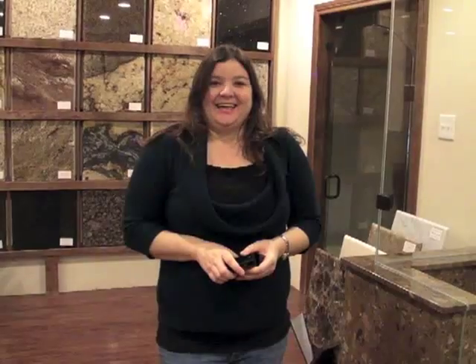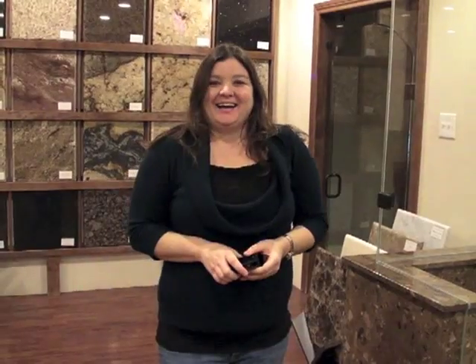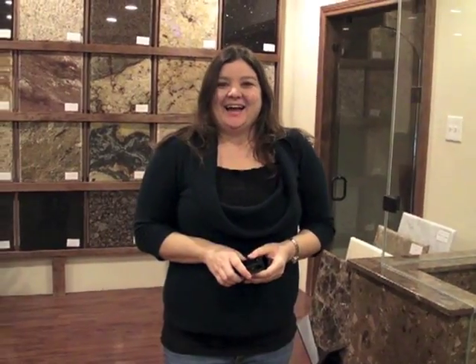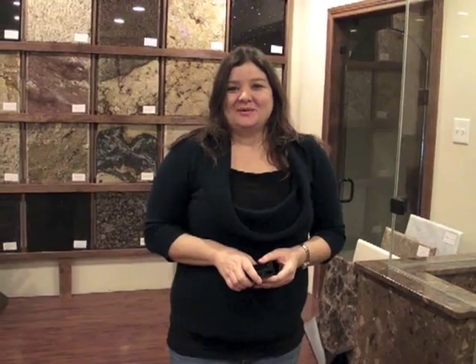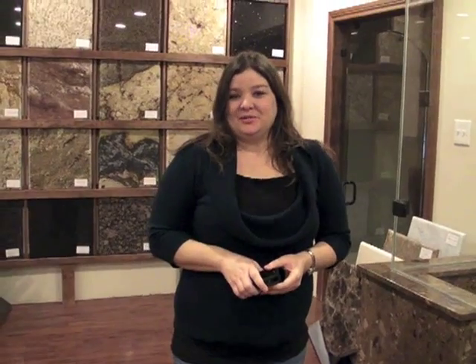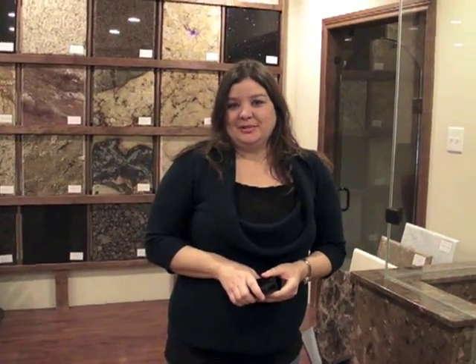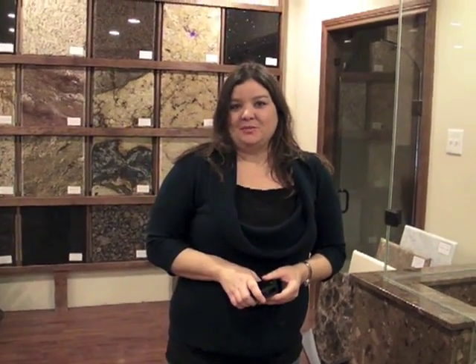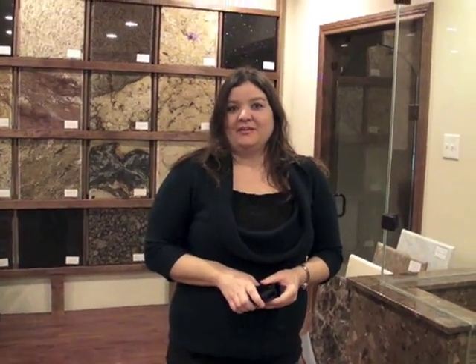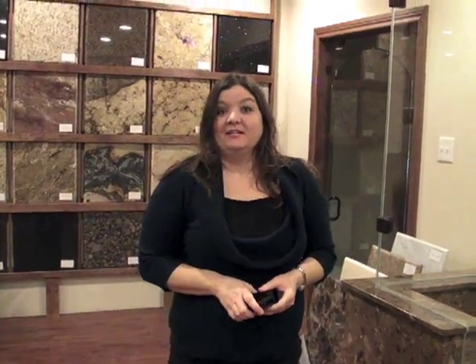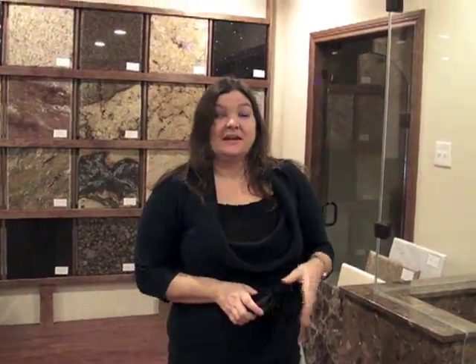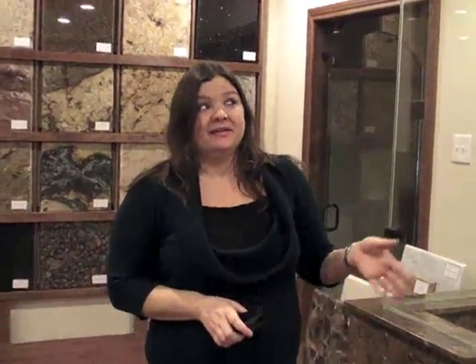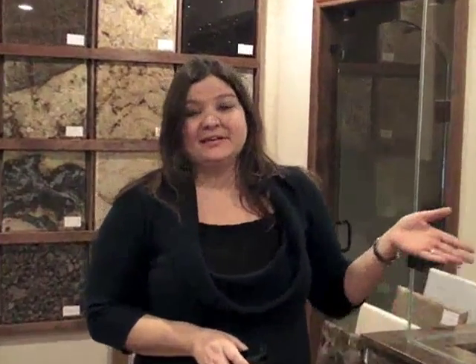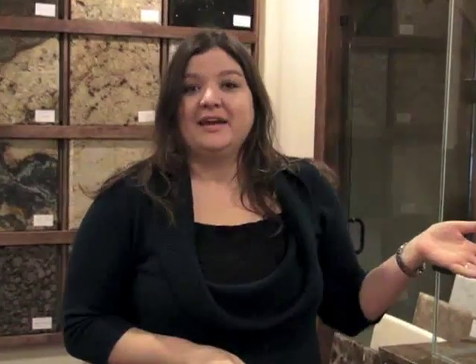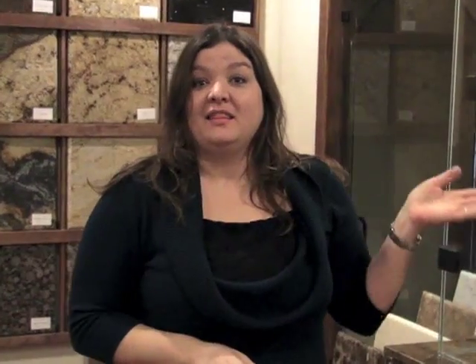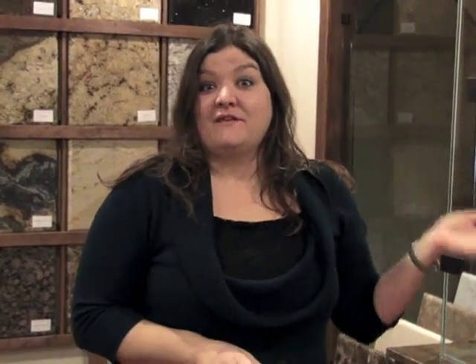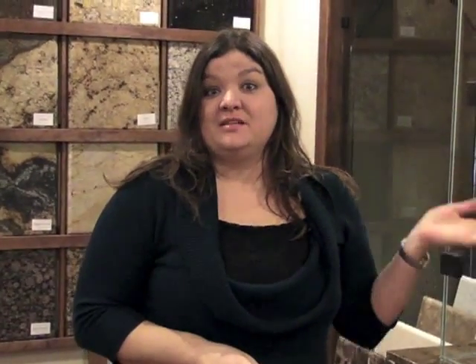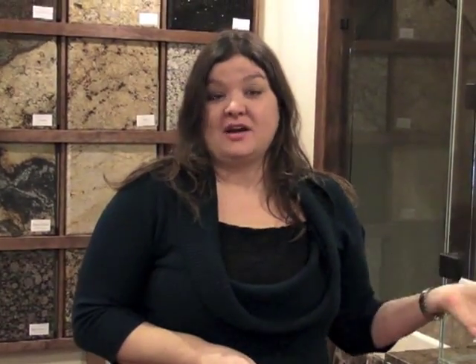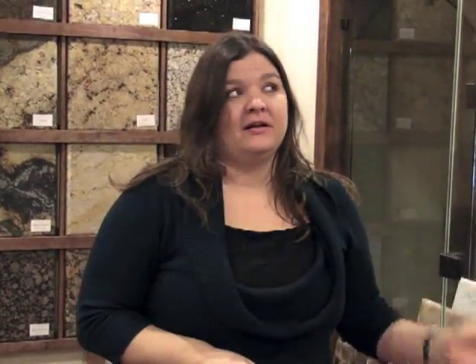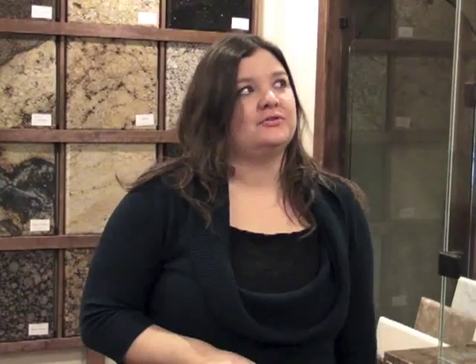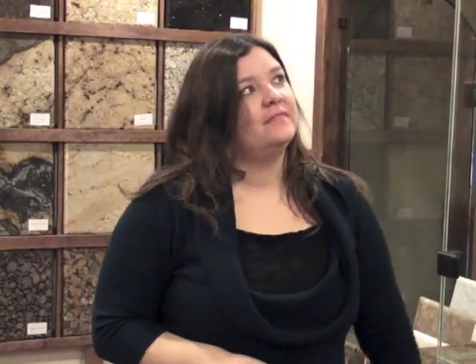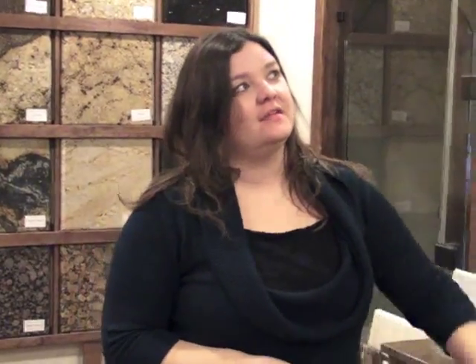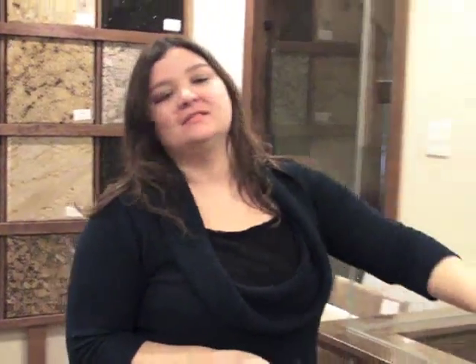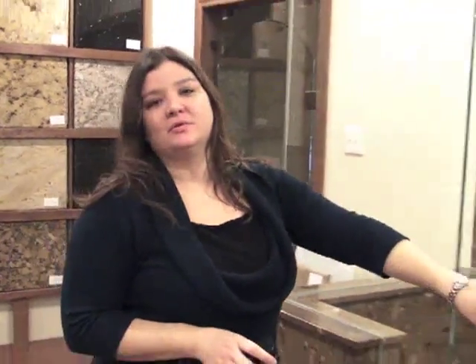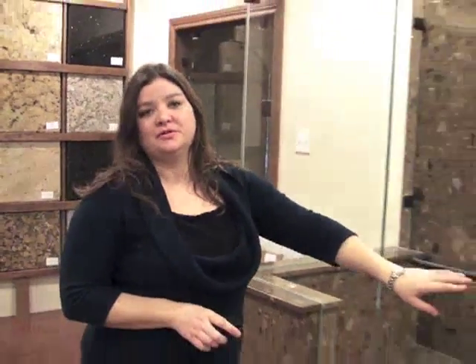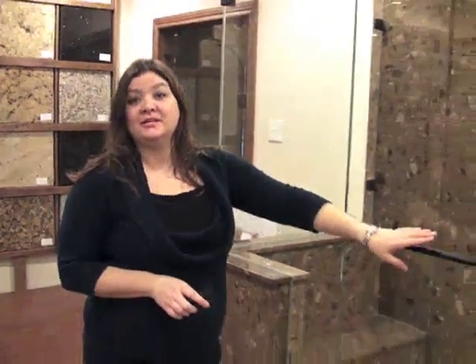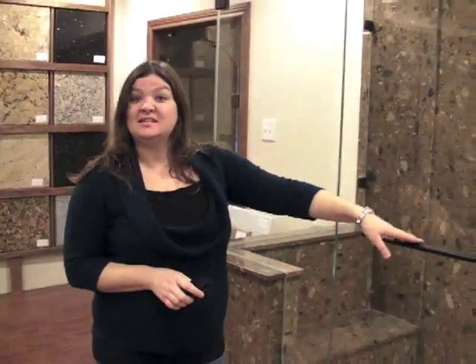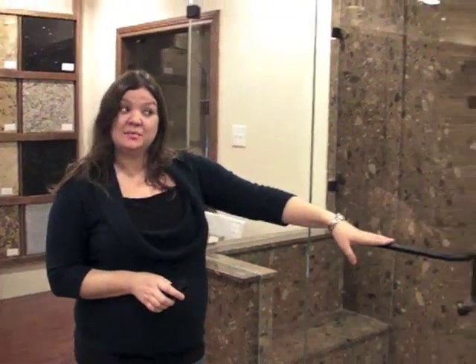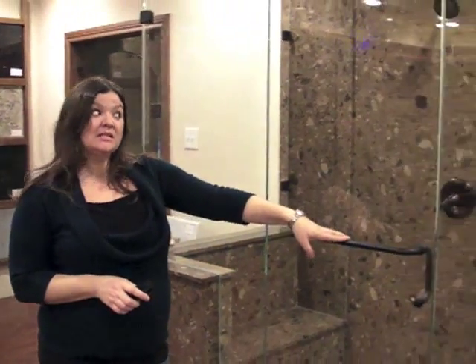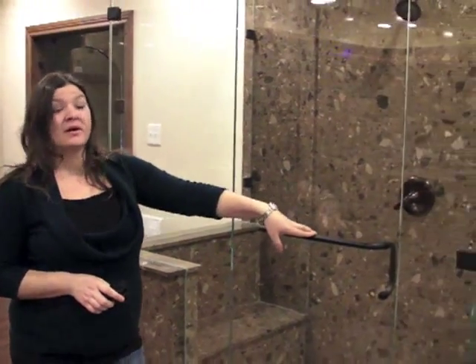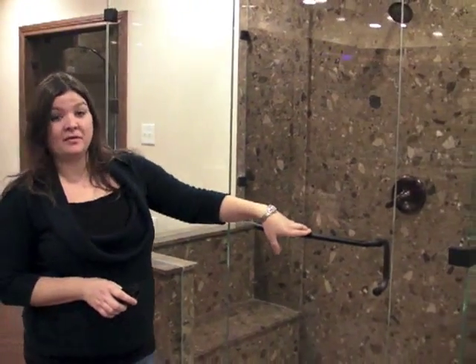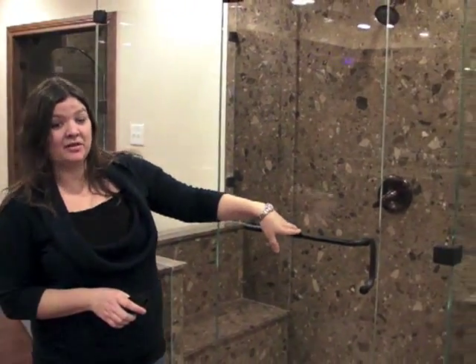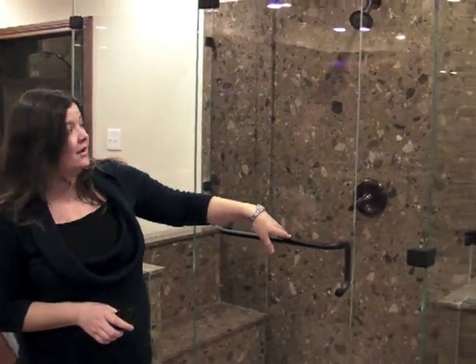Hi, I'm Toni with Jubilee Marble and Granite. Today we're going to take a look at the Frameless Shower Enclosure. This is also referred to as a seamless or a heavy plate shower.